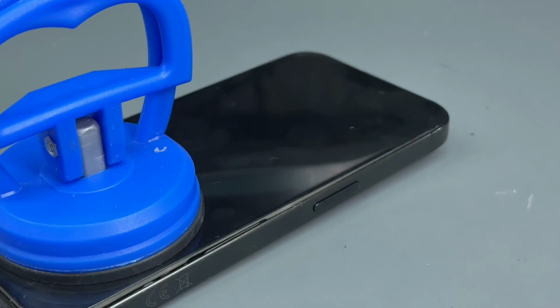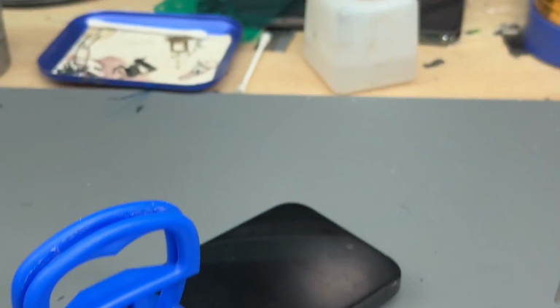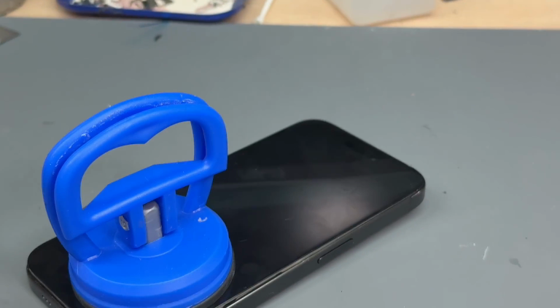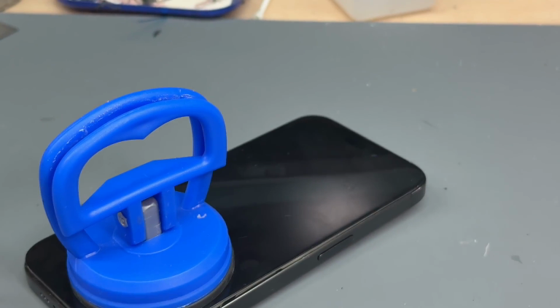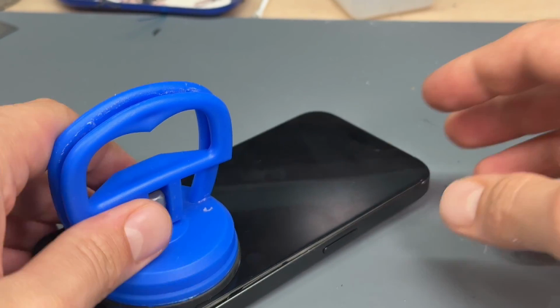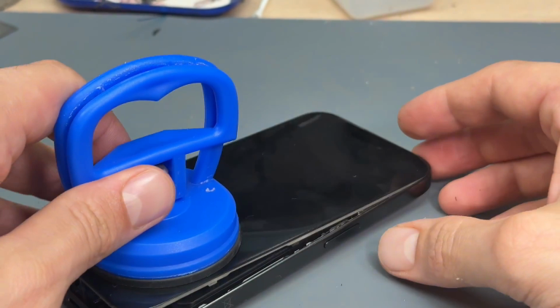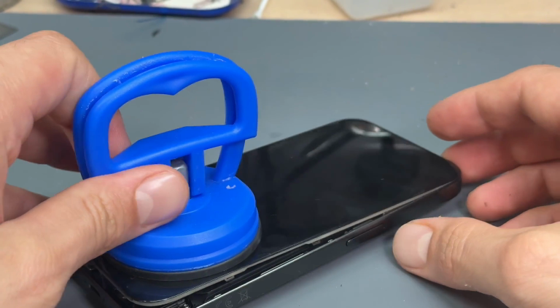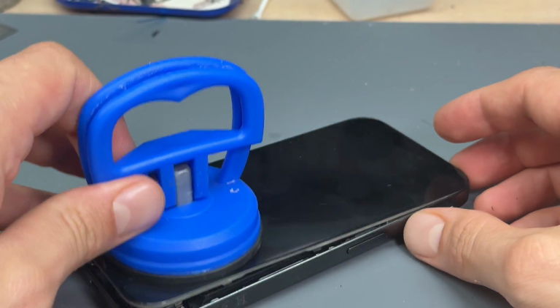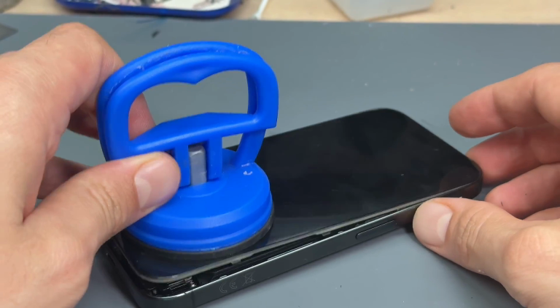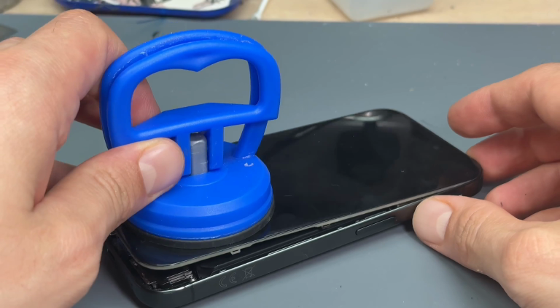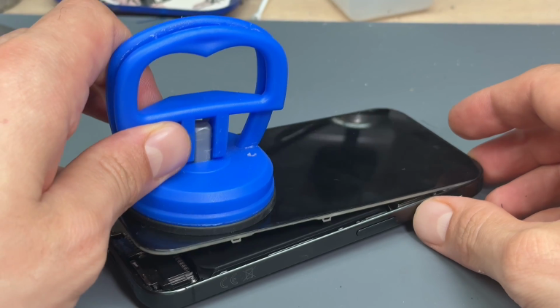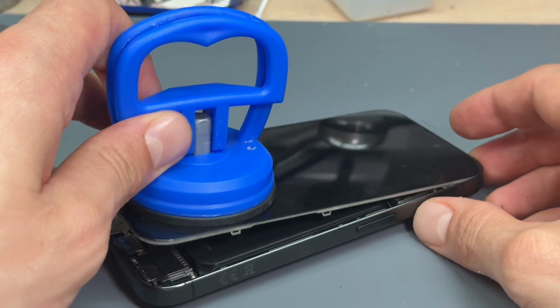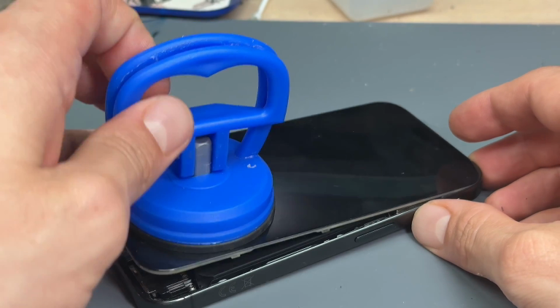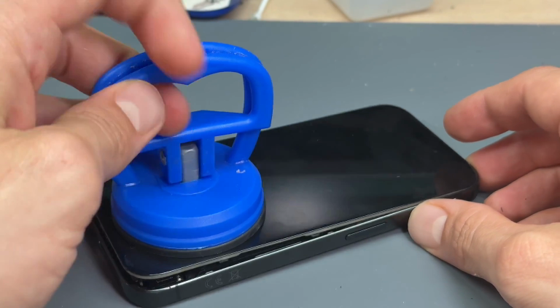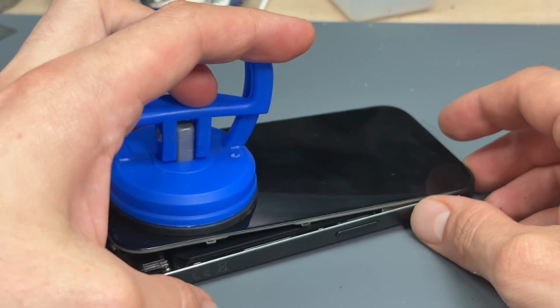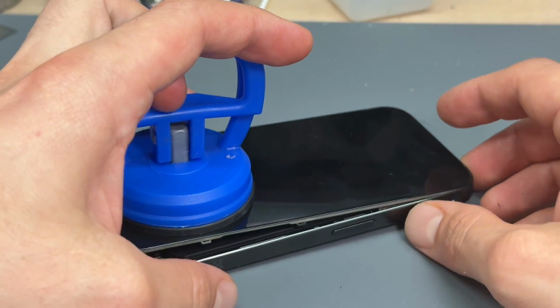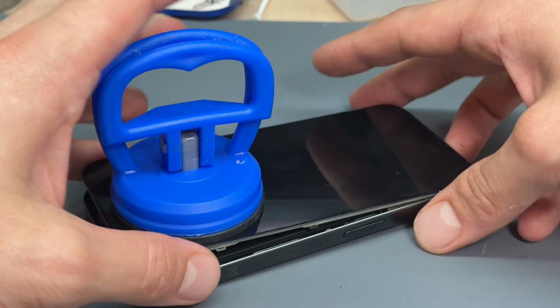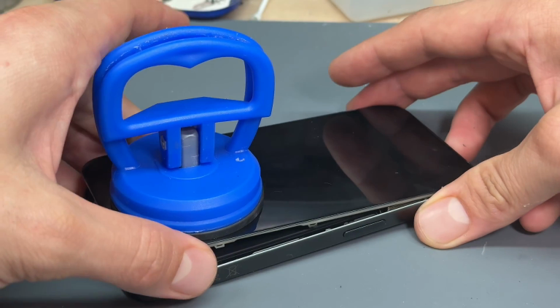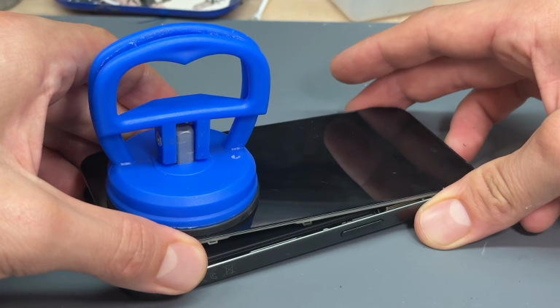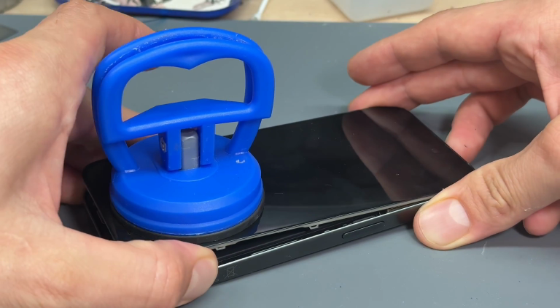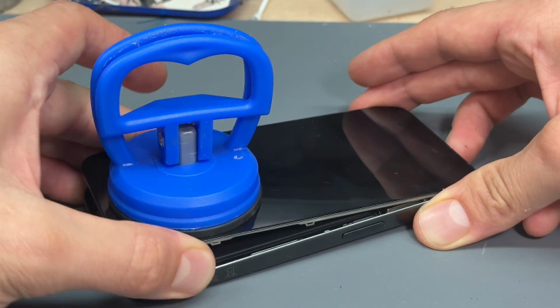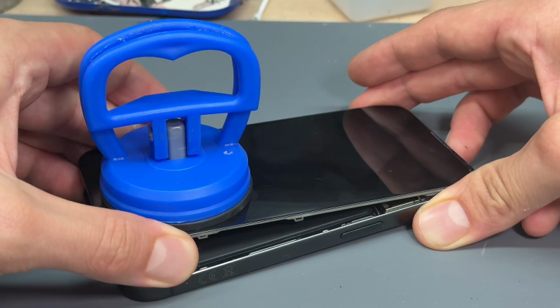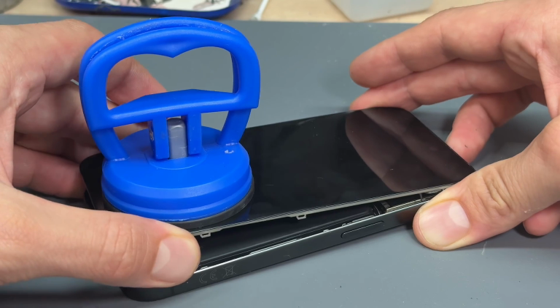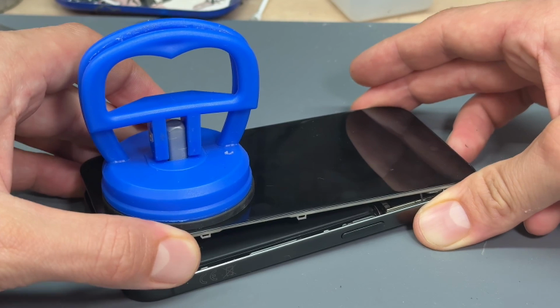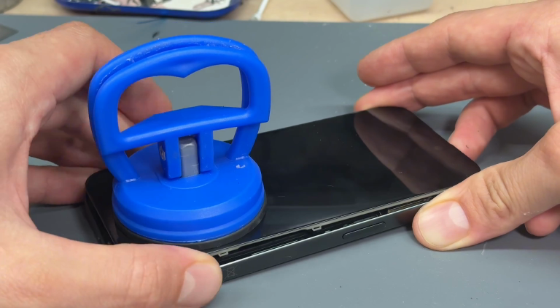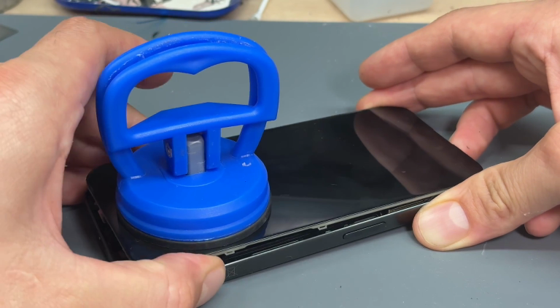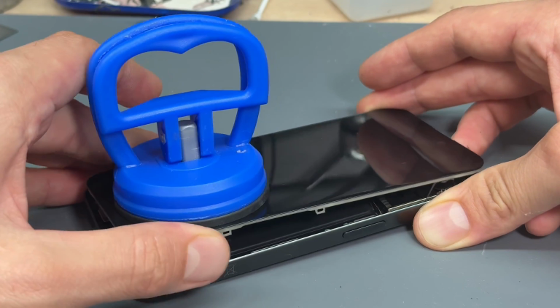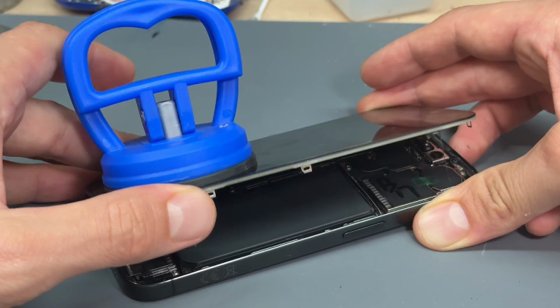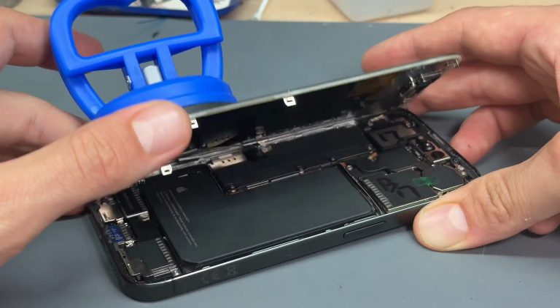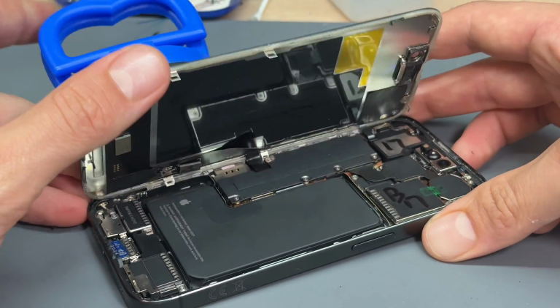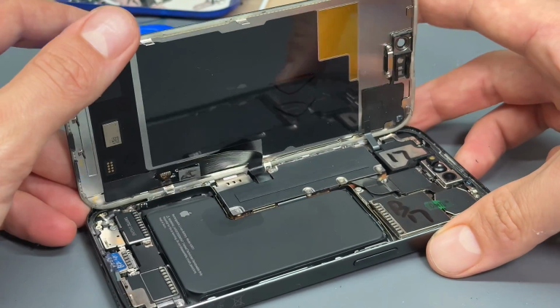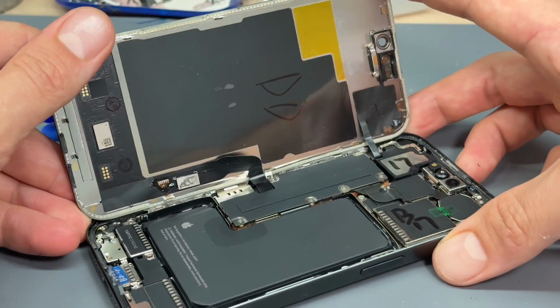The screen is almost off here. What you can do now is lift on that, lift the bottom end, wiggle from side to side, and then you'll find that this top unclips and opens like that.